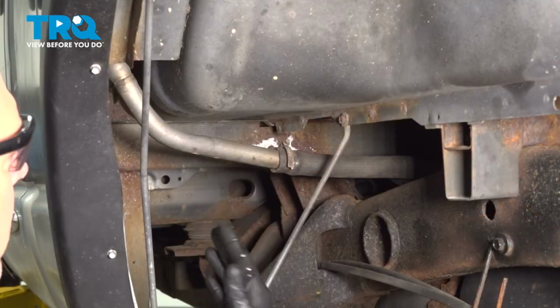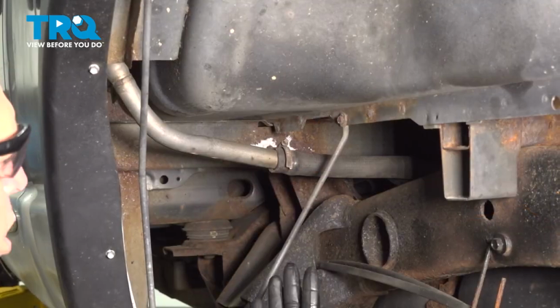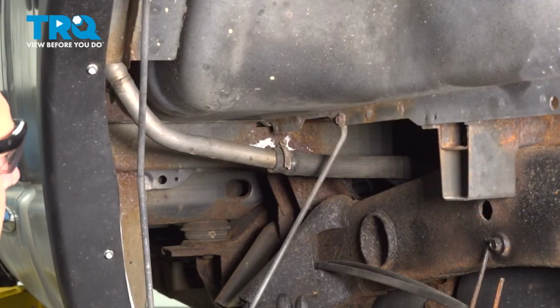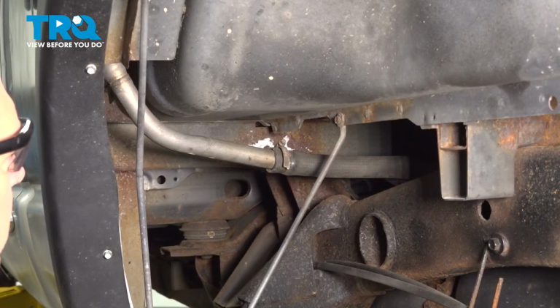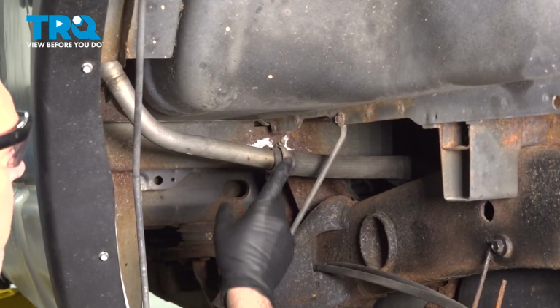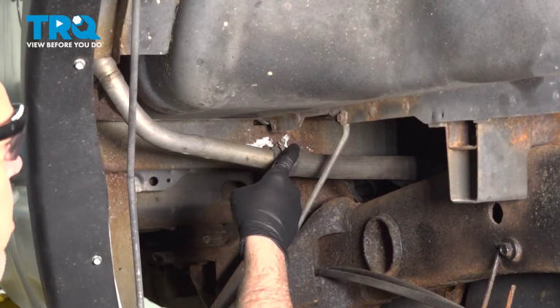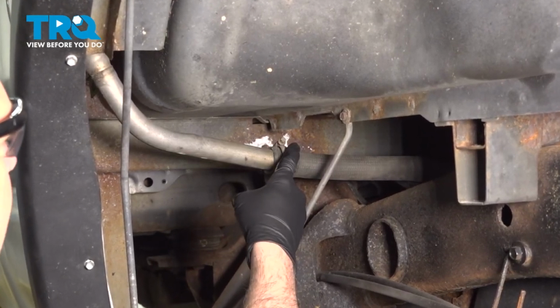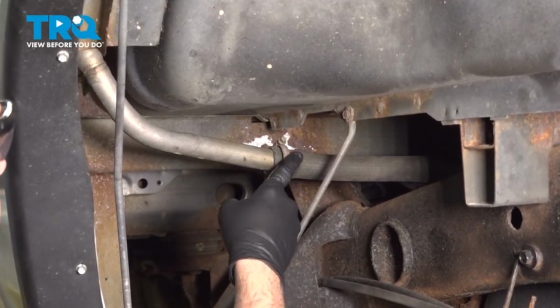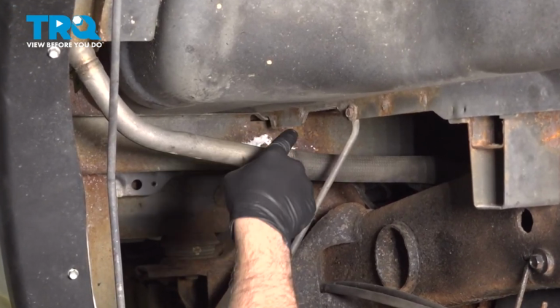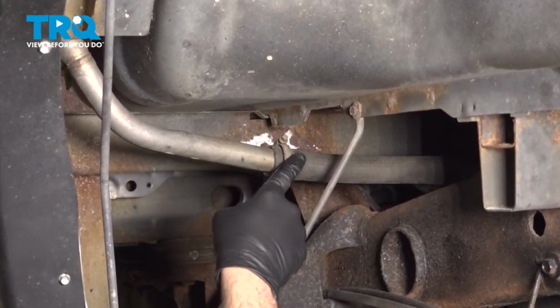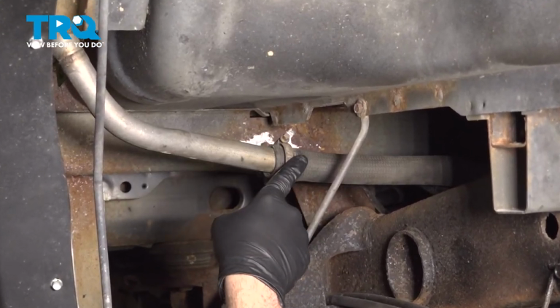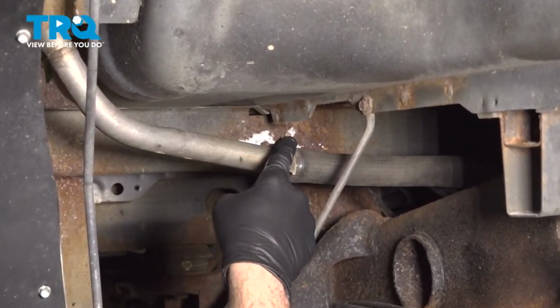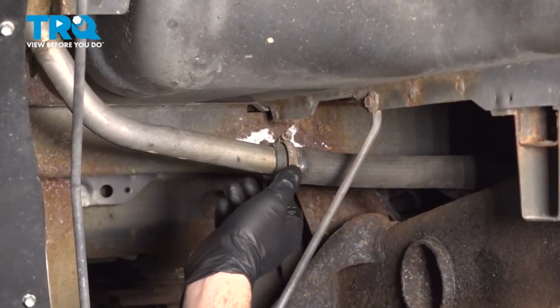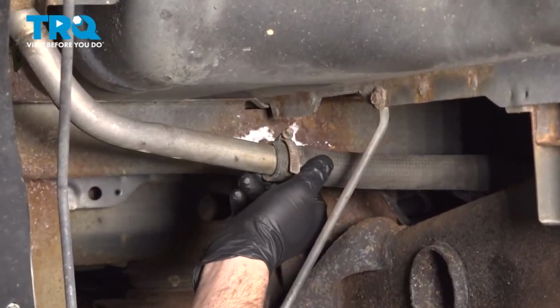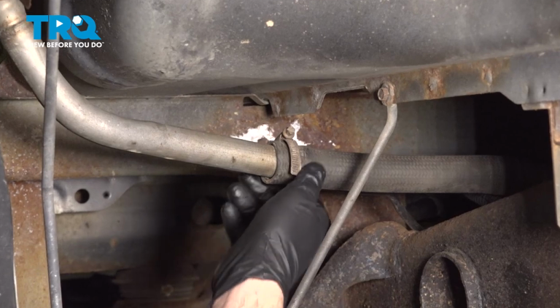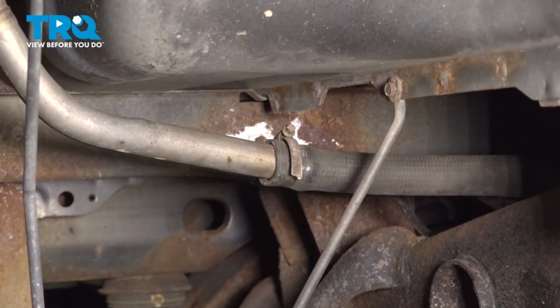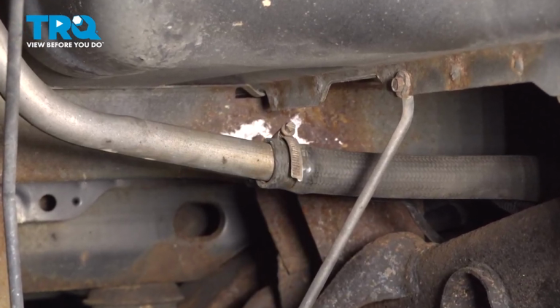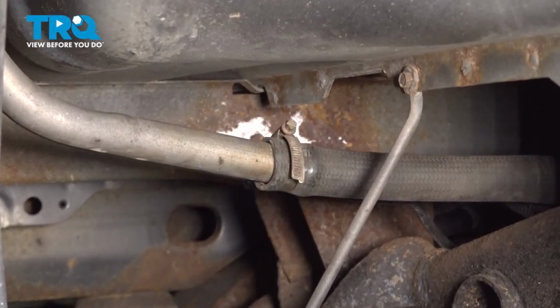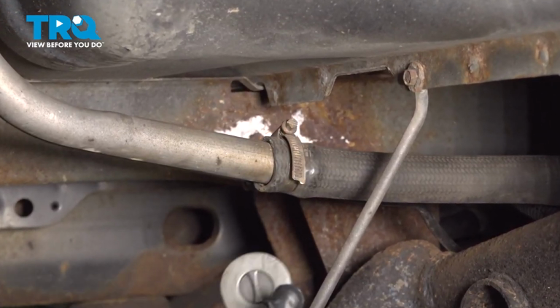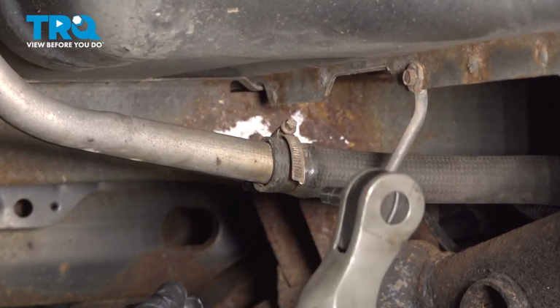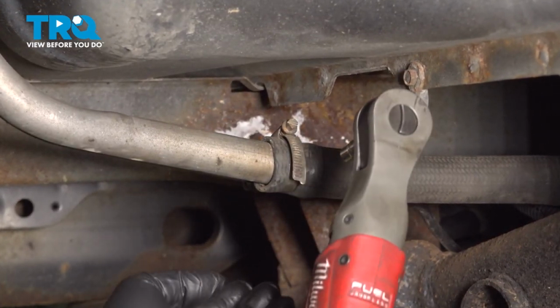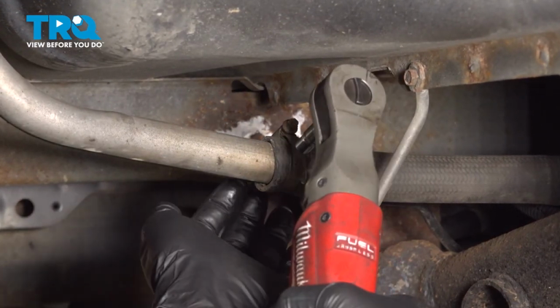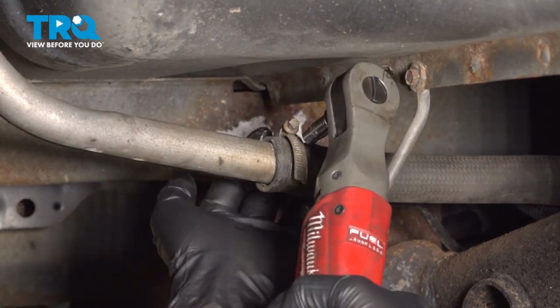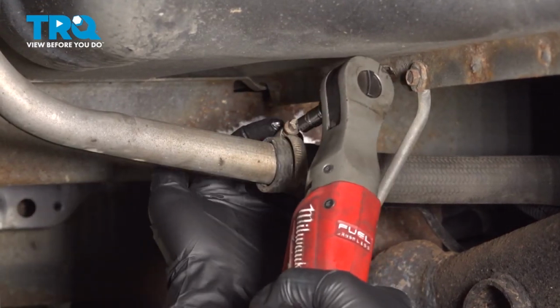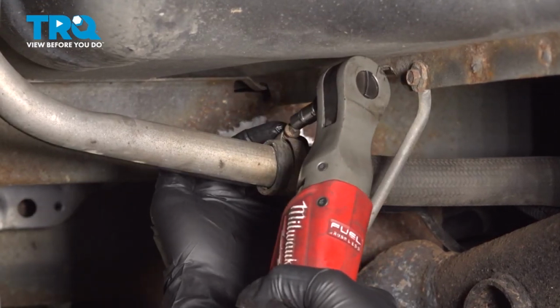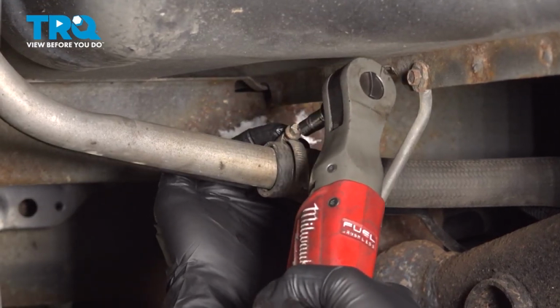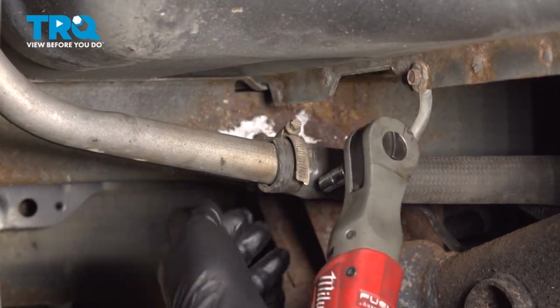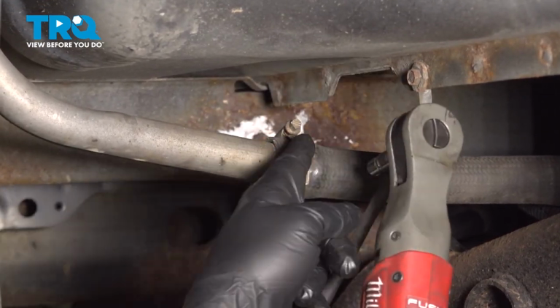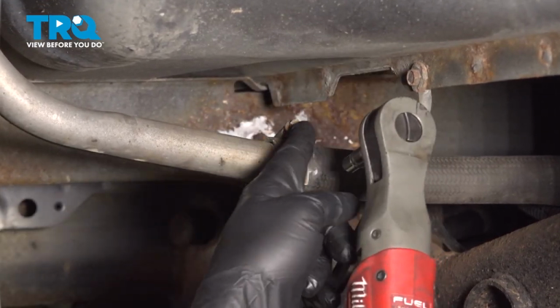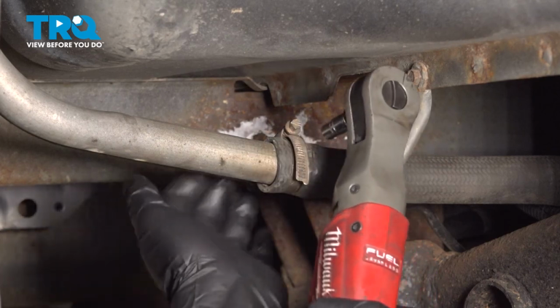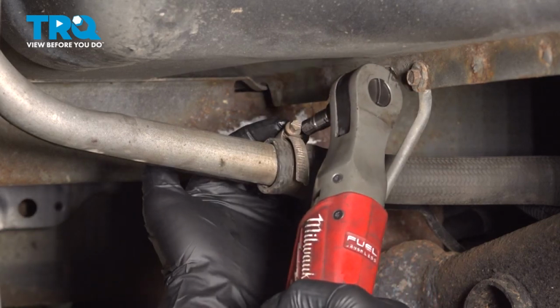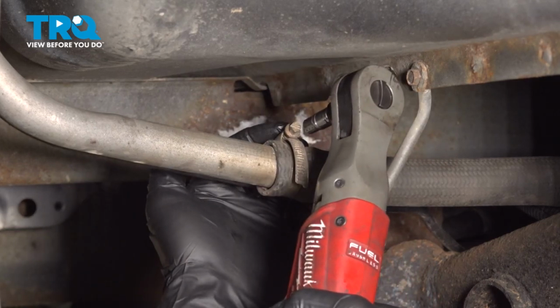Now, once you have that back wheel removed, we're going to go ahead and access this screw clamp right here holding our filler tube. Using a 7mm socket, loosen that clamp — or you can use a flathead screwdriver.